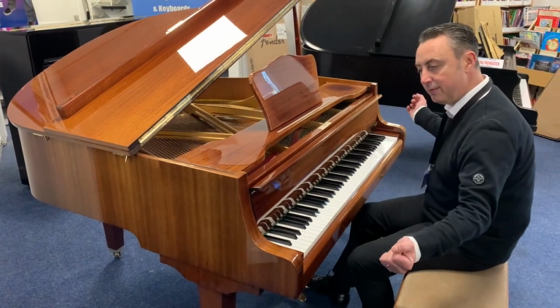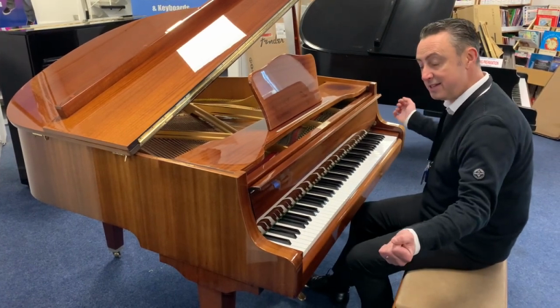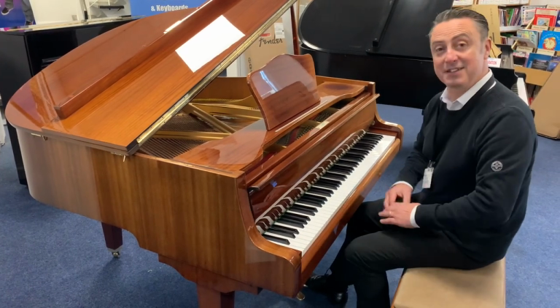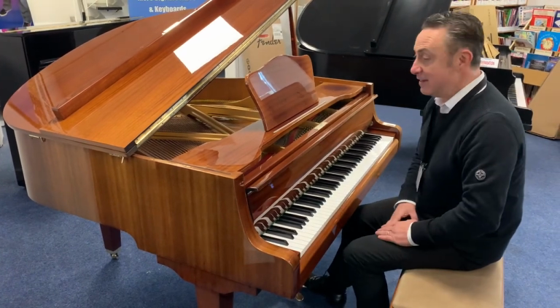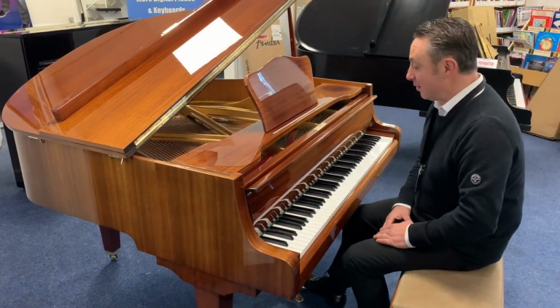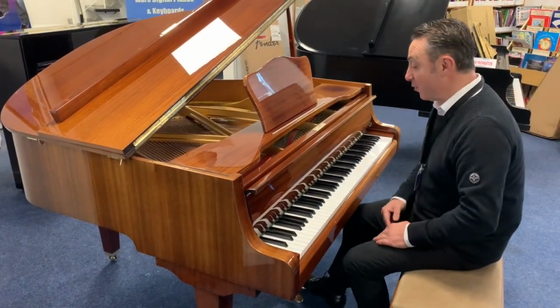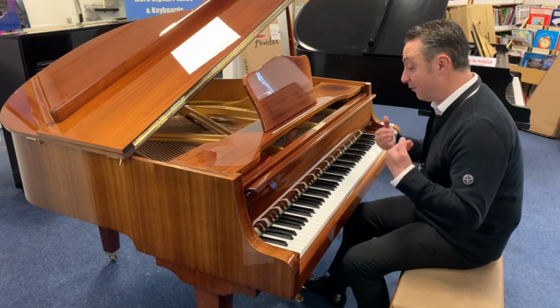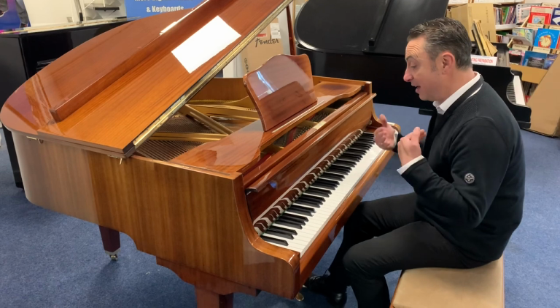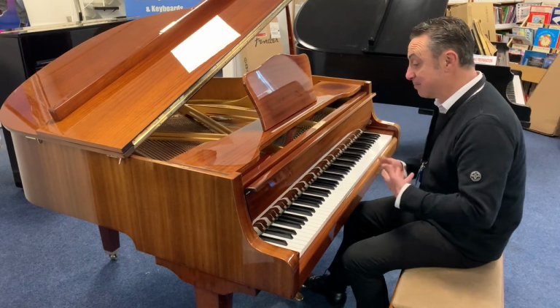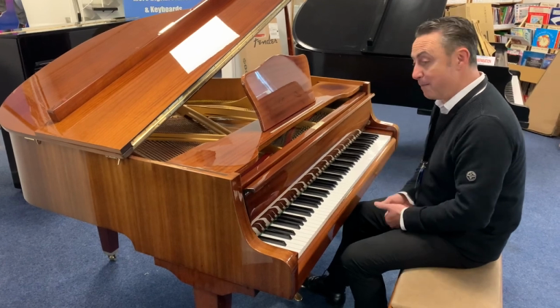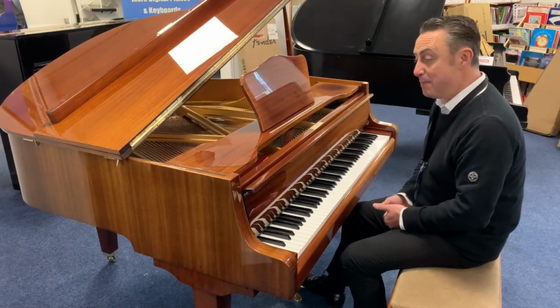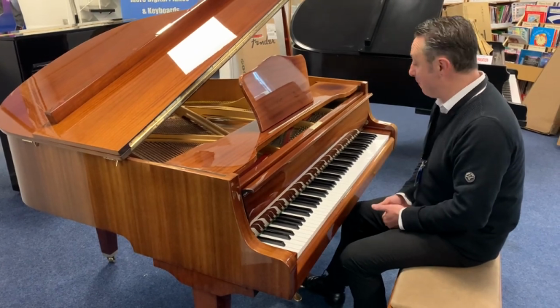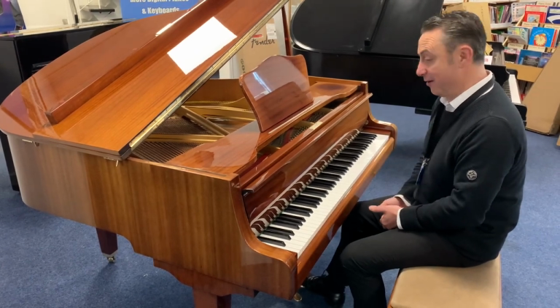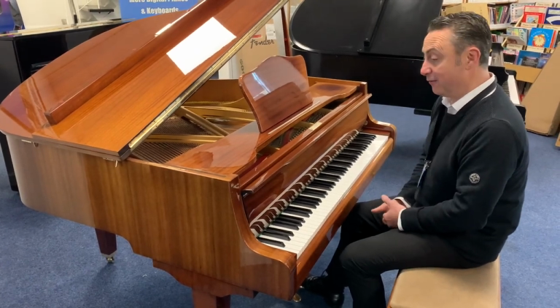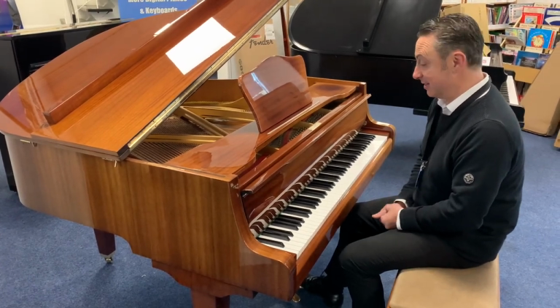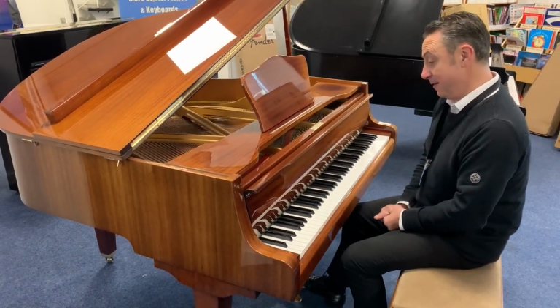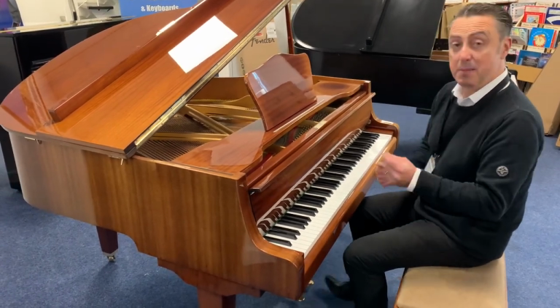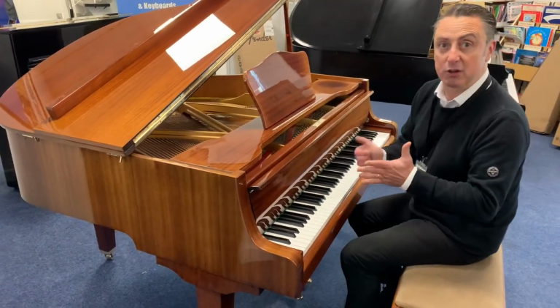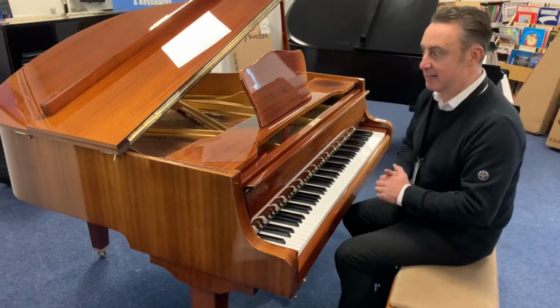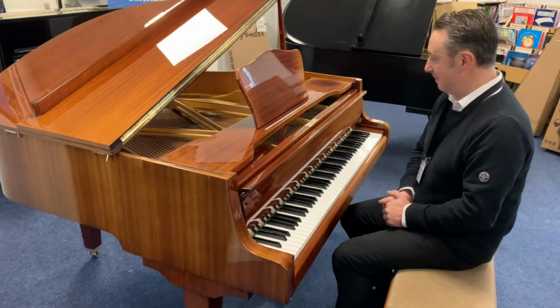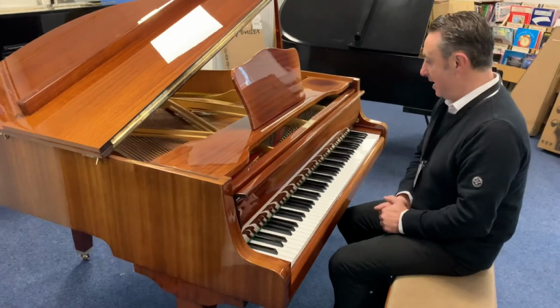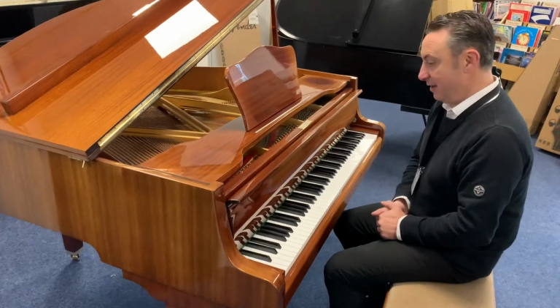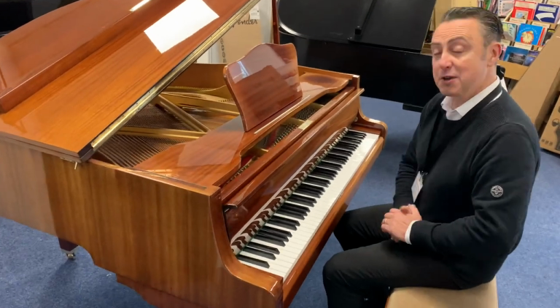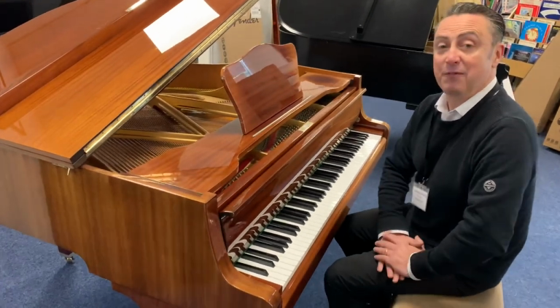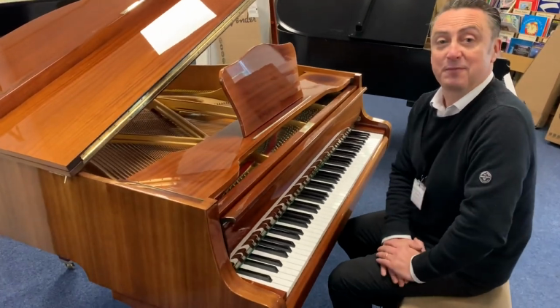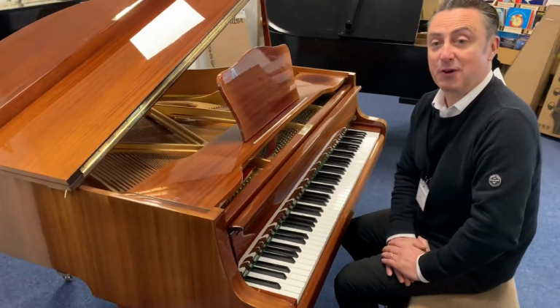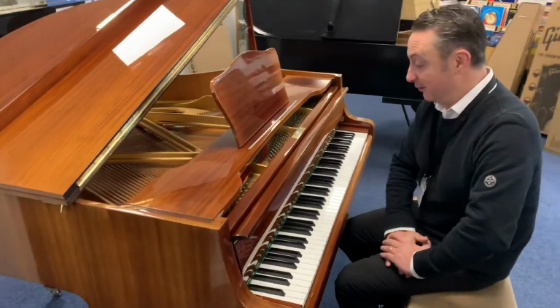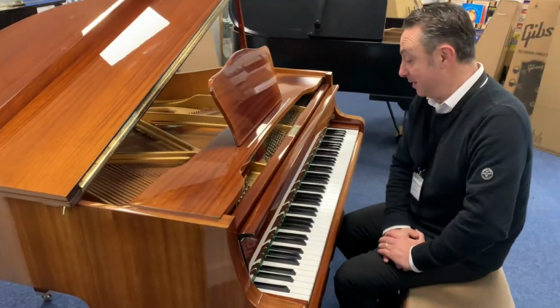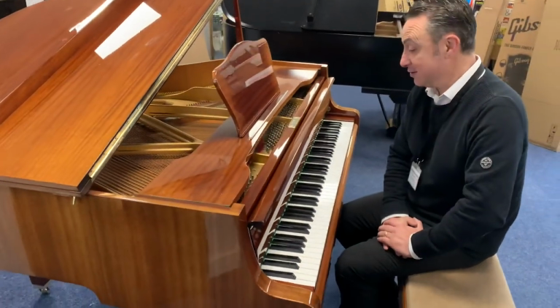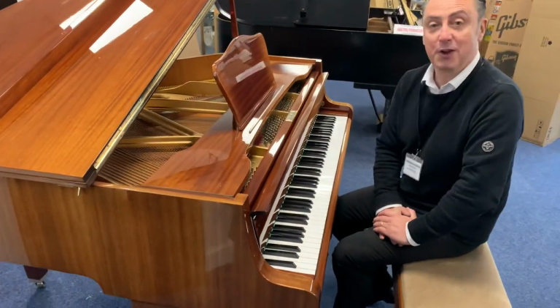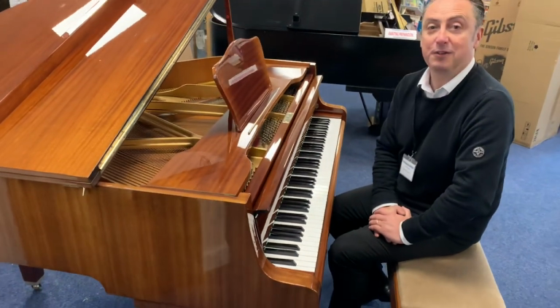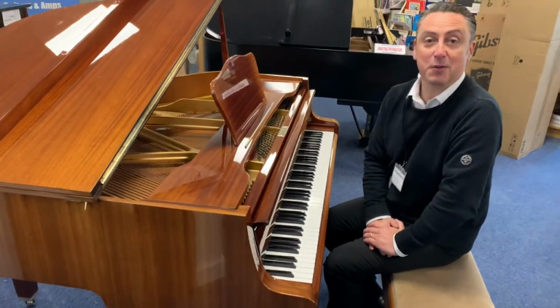So if you're looking for a nice small compact baby grand piano that can fit into maybe smaller spaces, I think this could be the one for you. Hopefully you've liked my short video — thanks for watching.